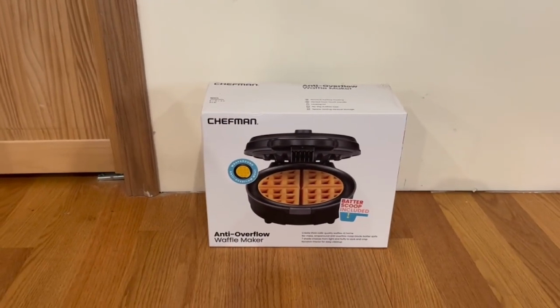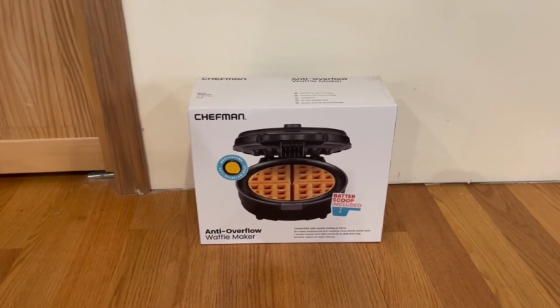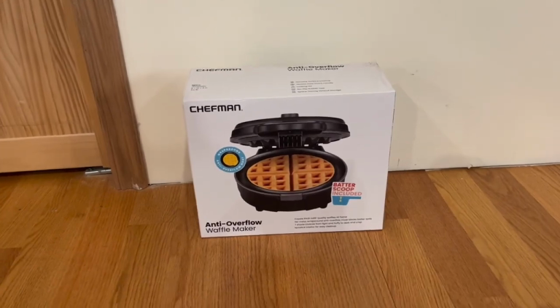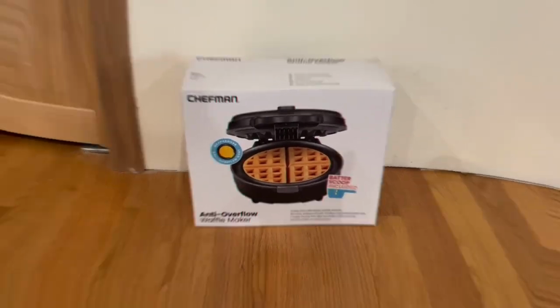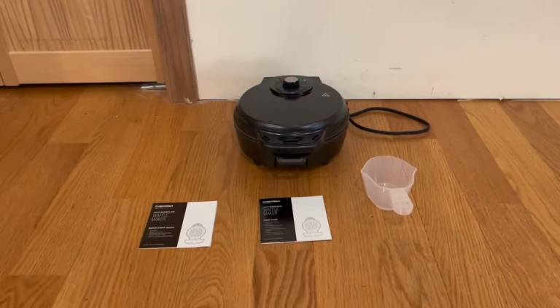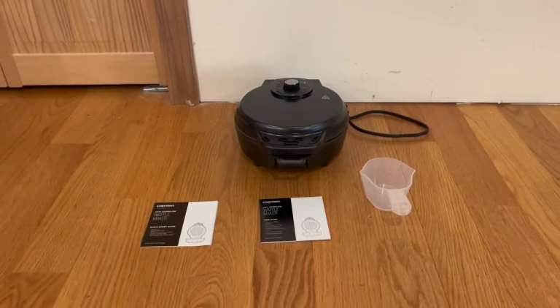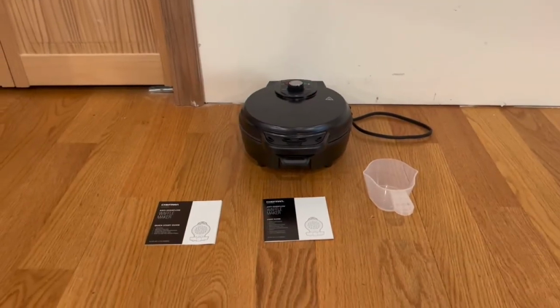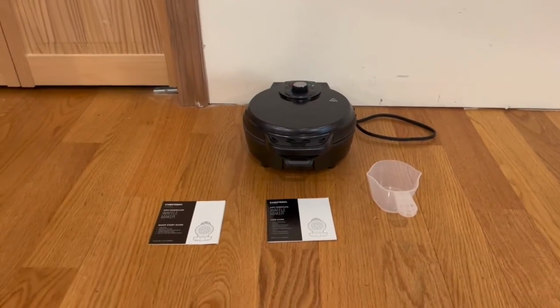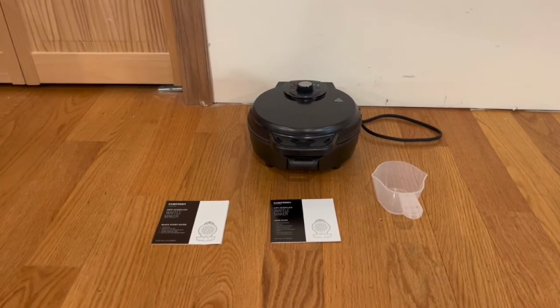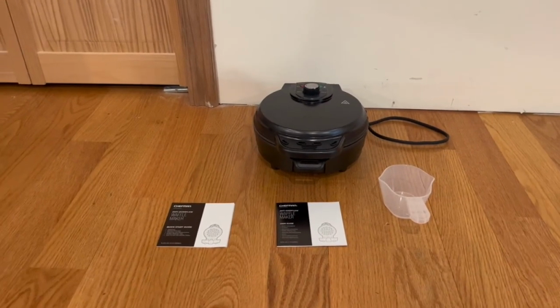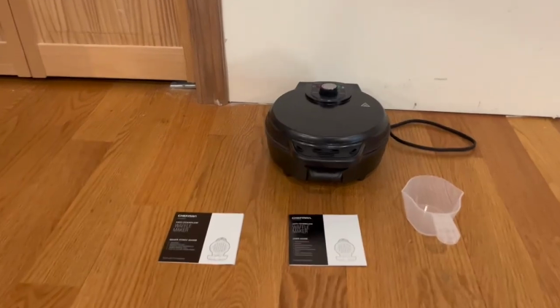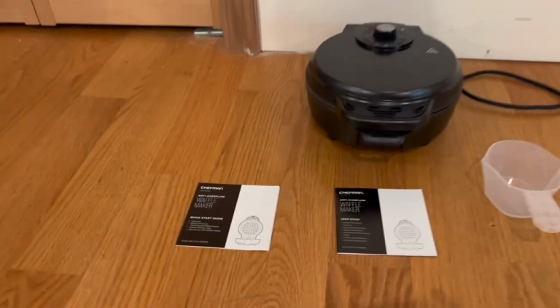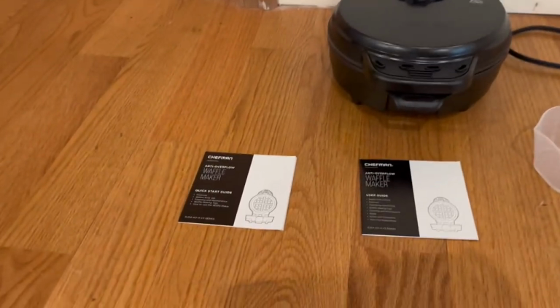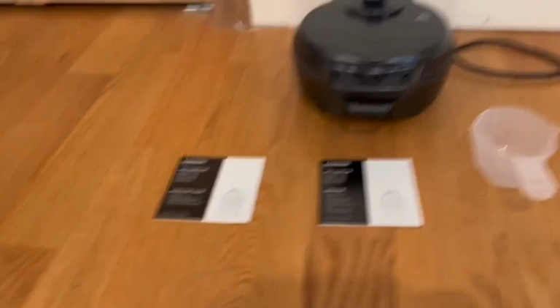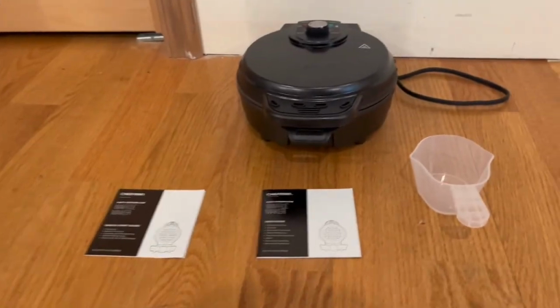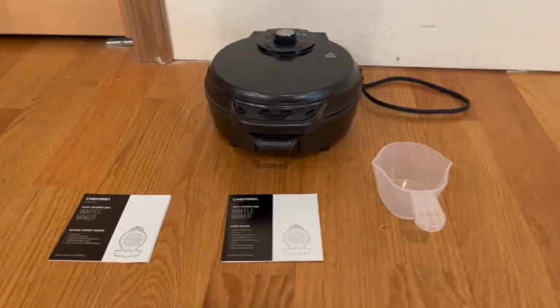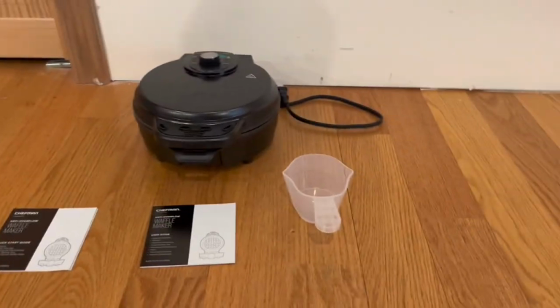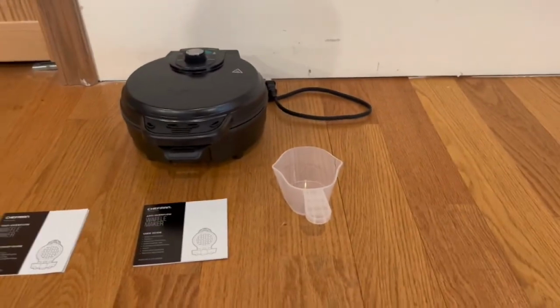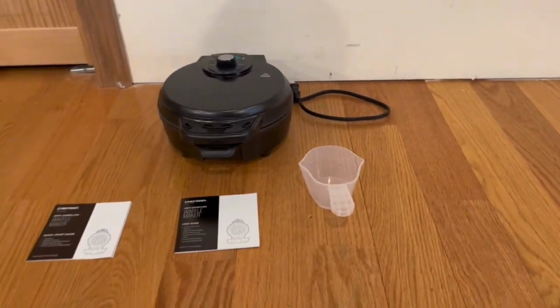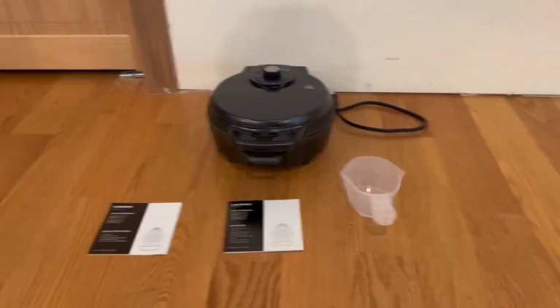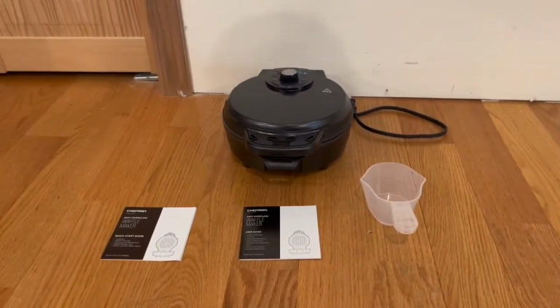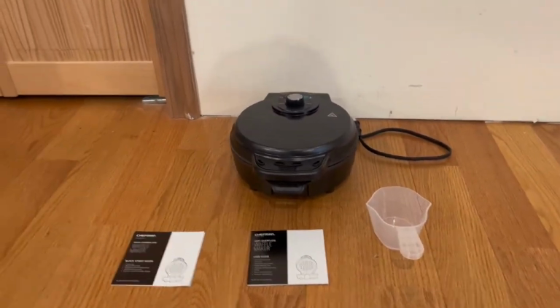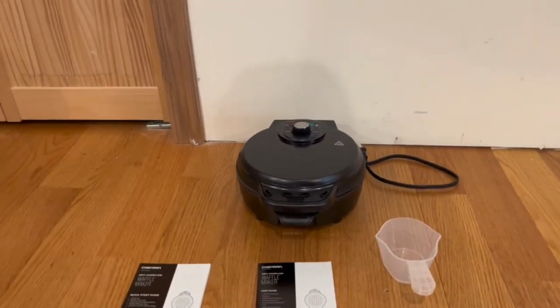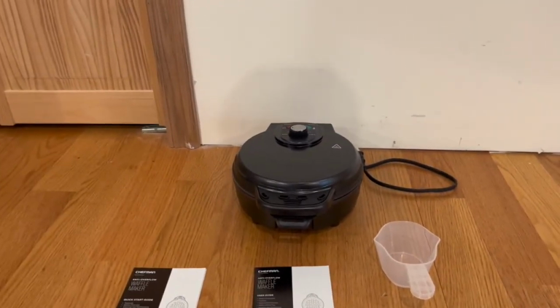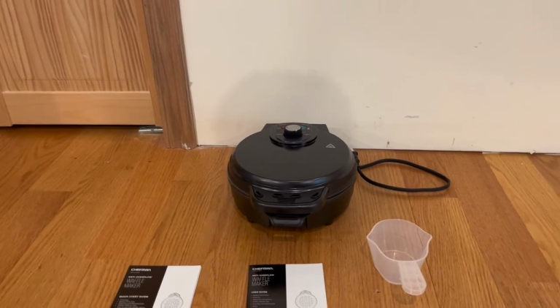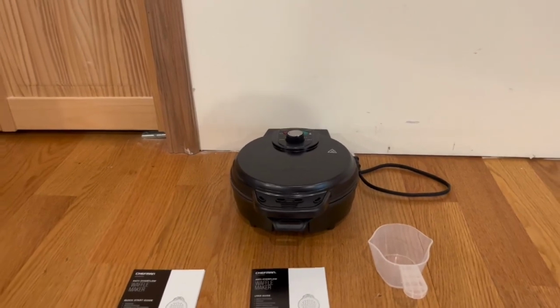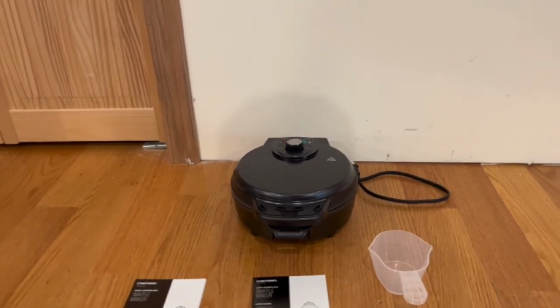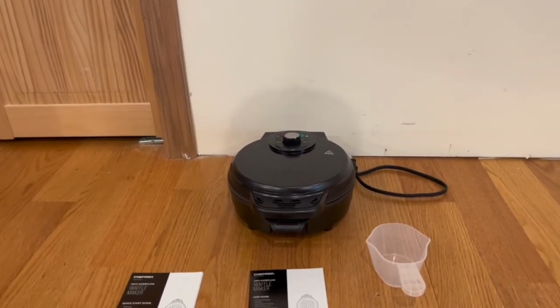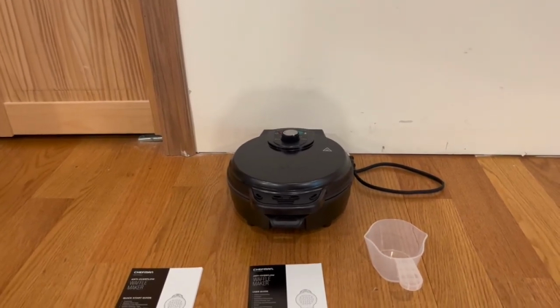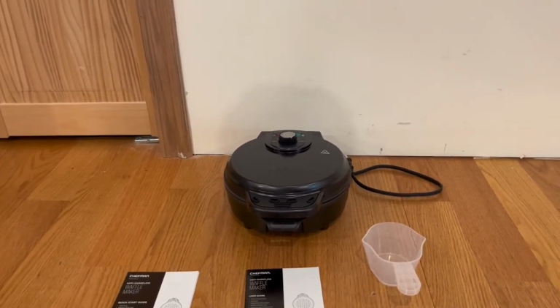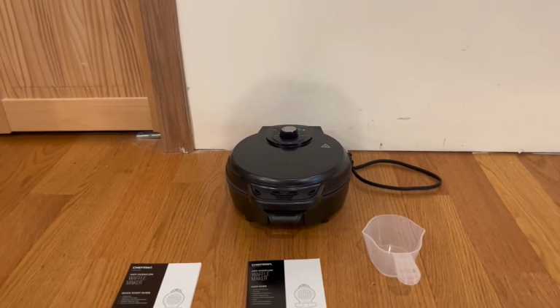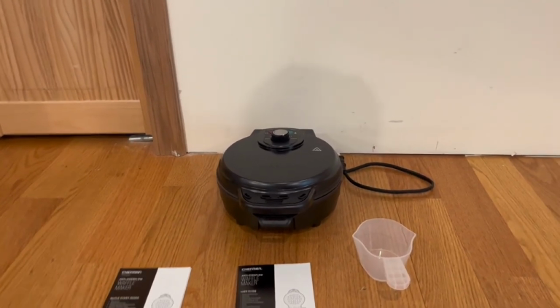Alright guys, so this is everything that comes inside the box. We have the quick start guide, a user guide, the batter scoop that is included, and the Chefman anti-overflow waffle maker itself.